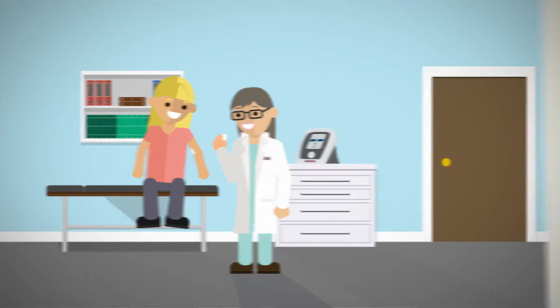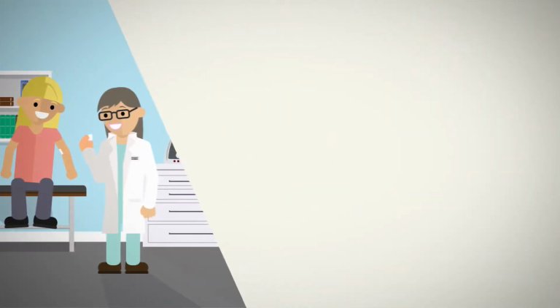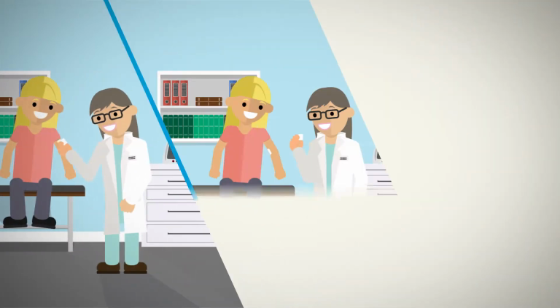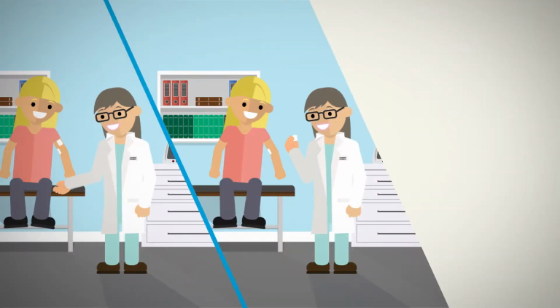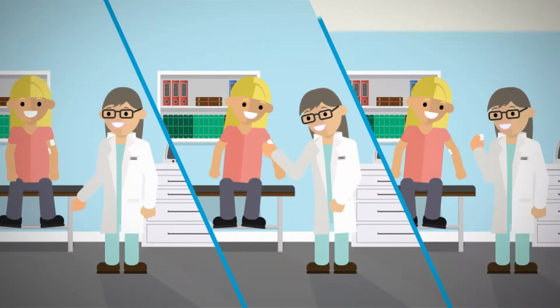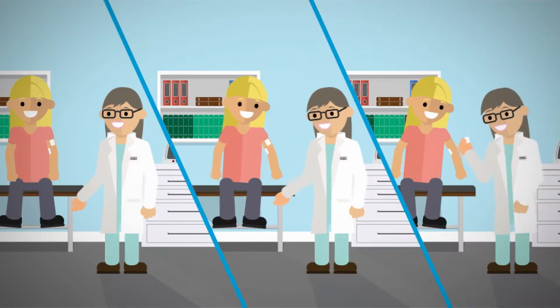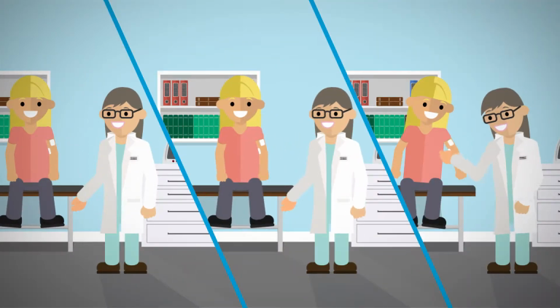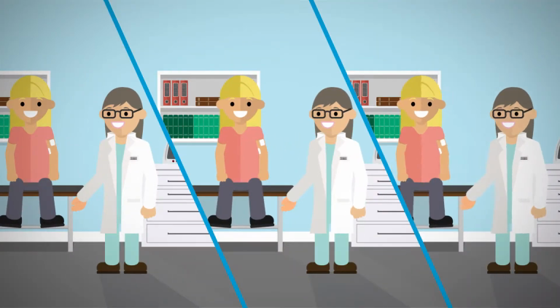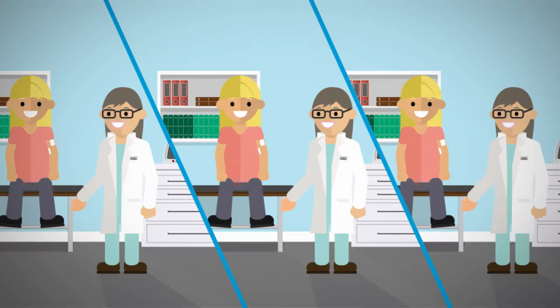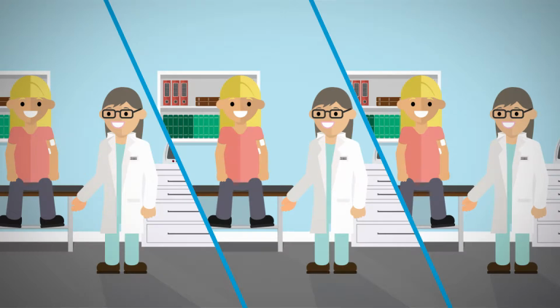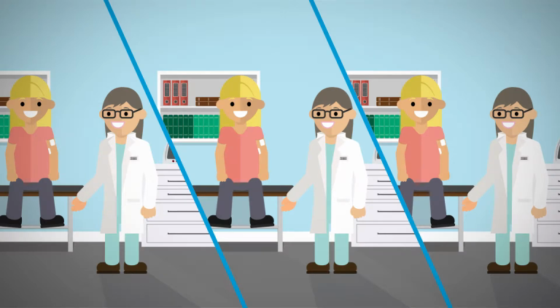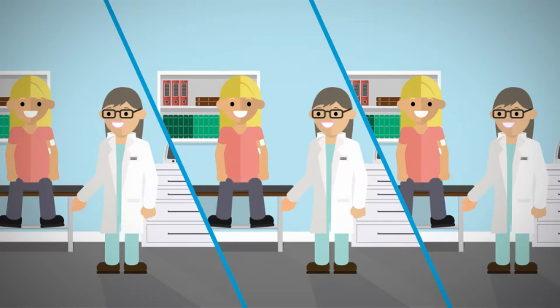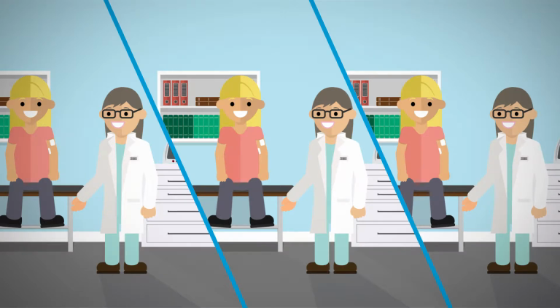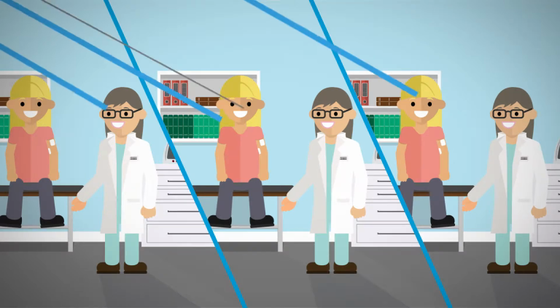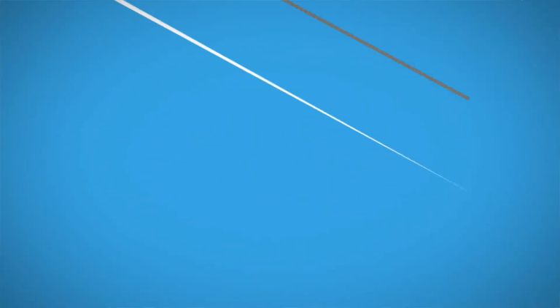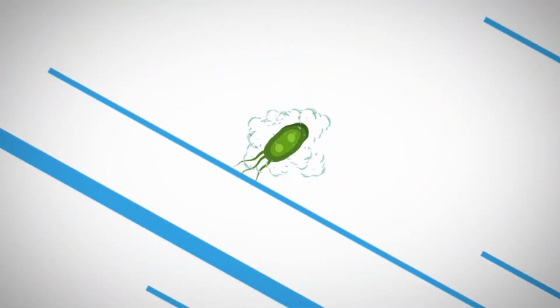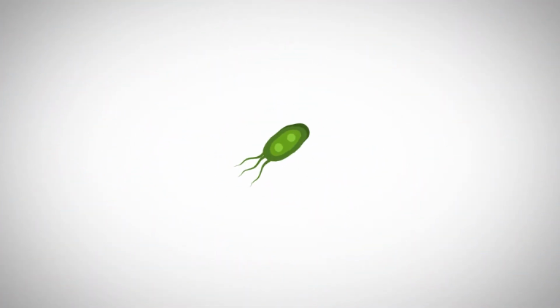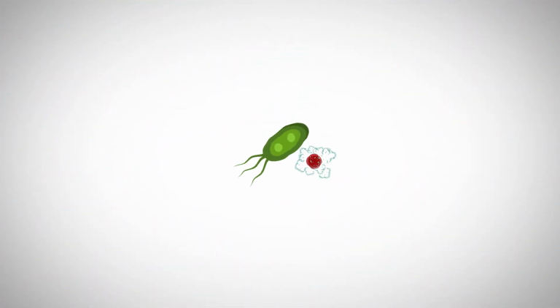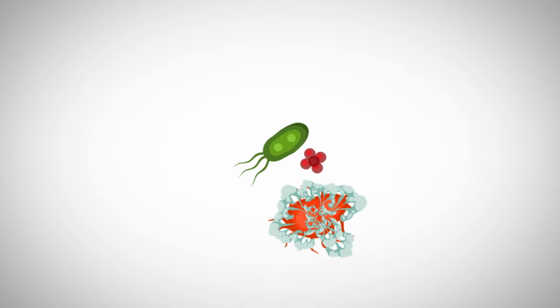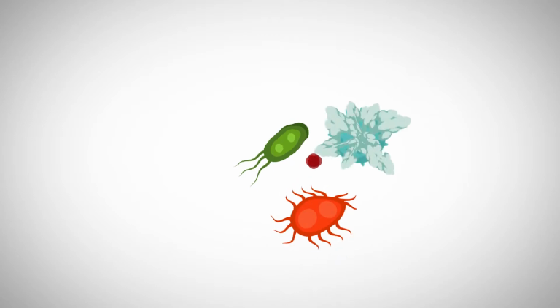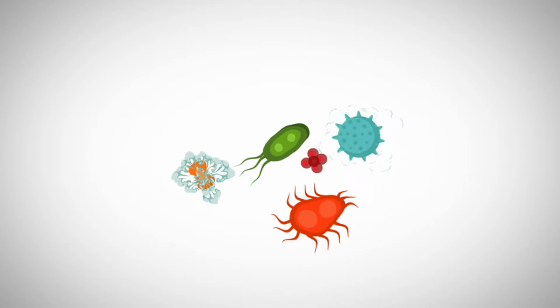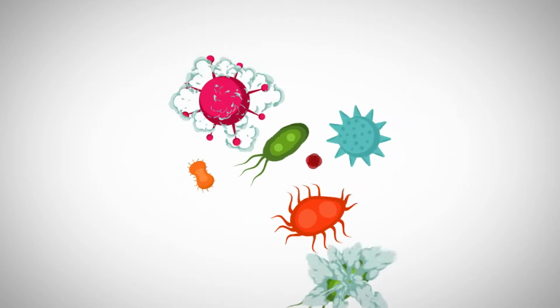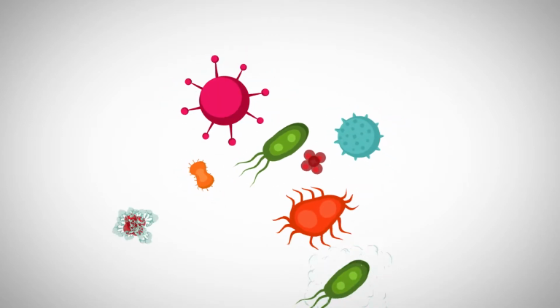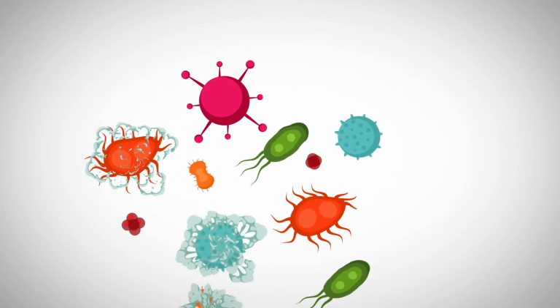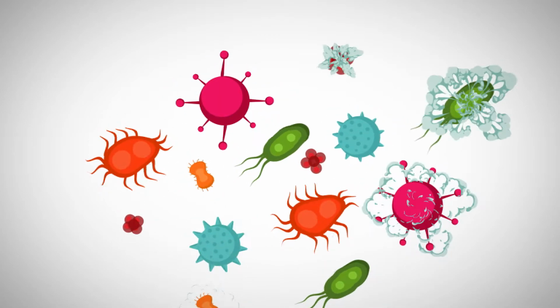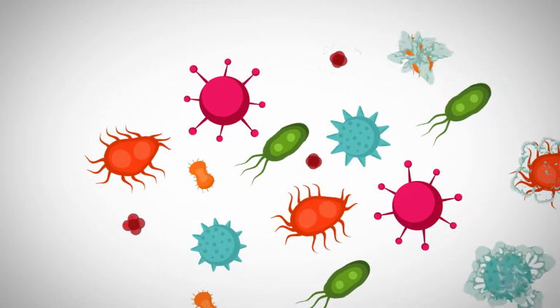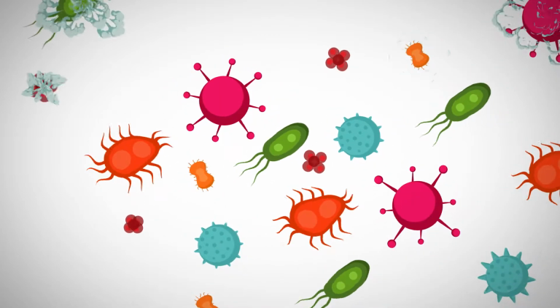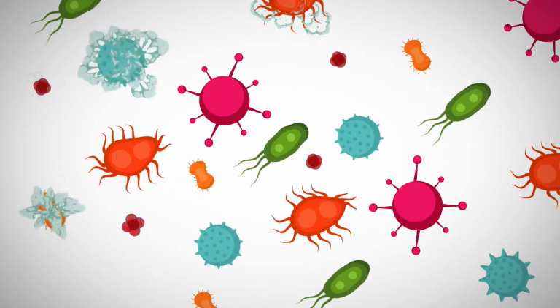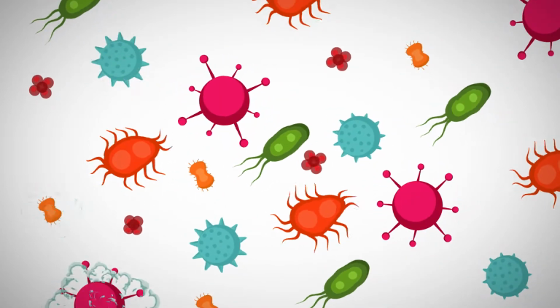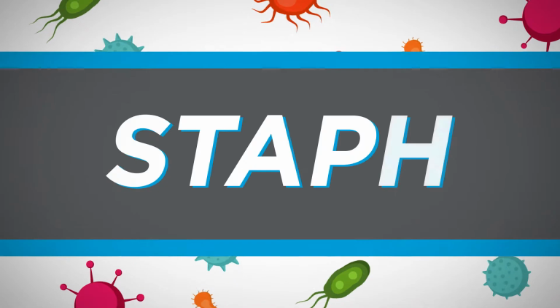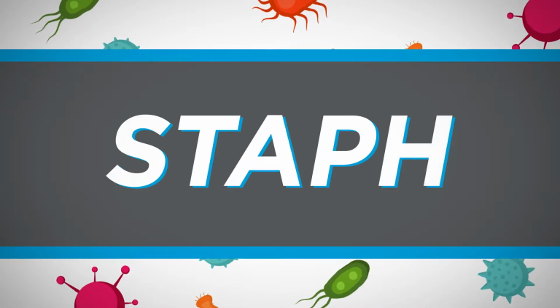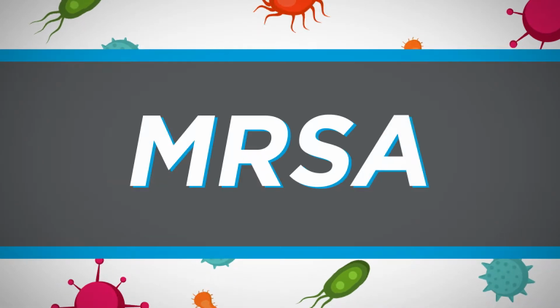Despite repeatedly touching patients' skin, it's one of the few things not sanitized in healthcare settings. Unfortunately, these places can be breeding grounds for the kinds of bacteria that cause dangerous infections like STAPH and MRSA.